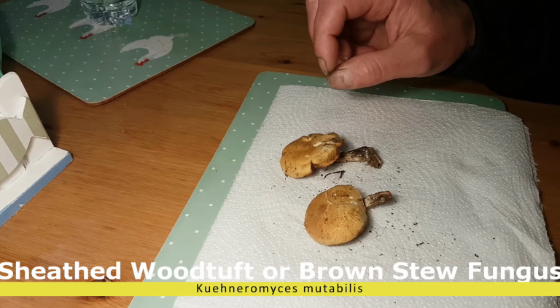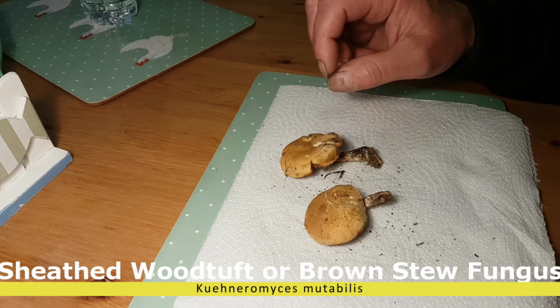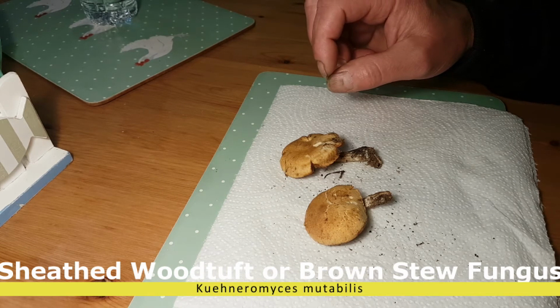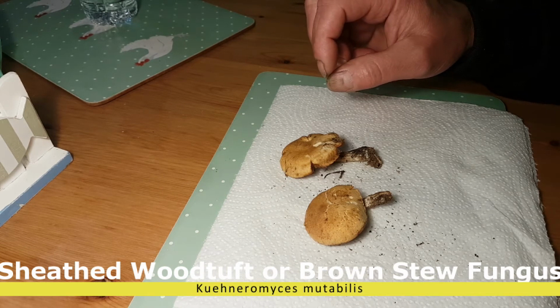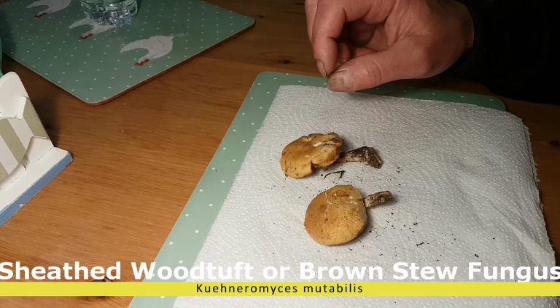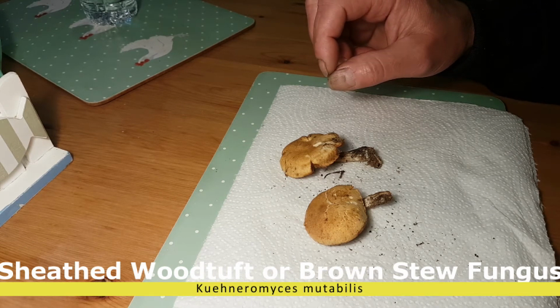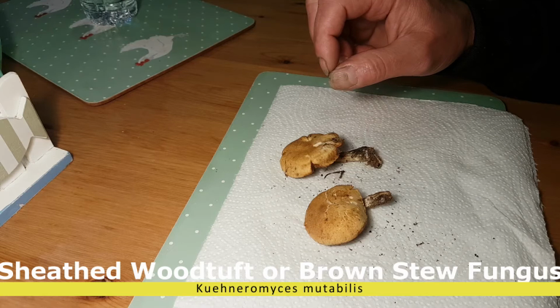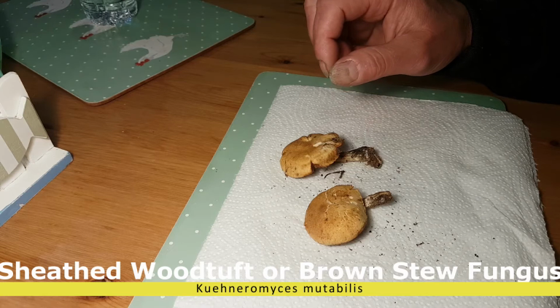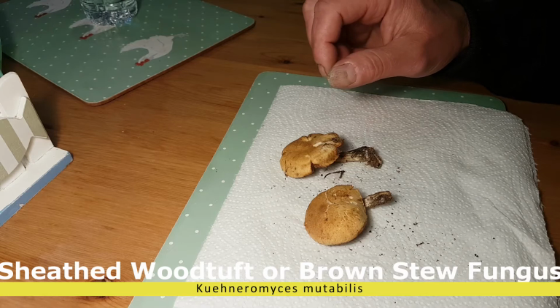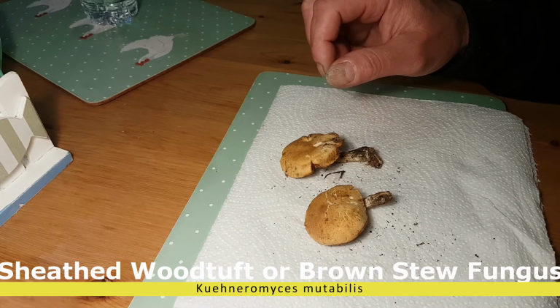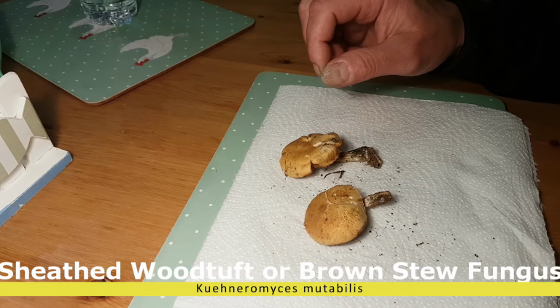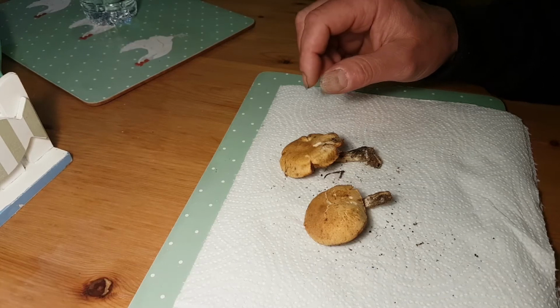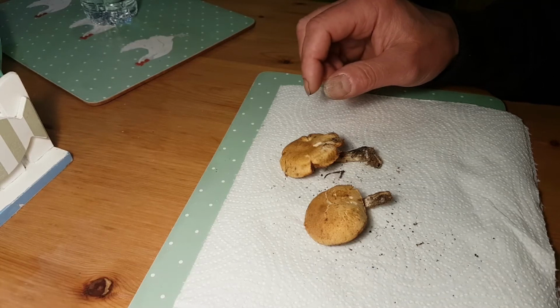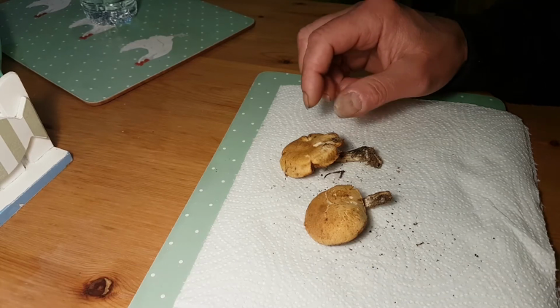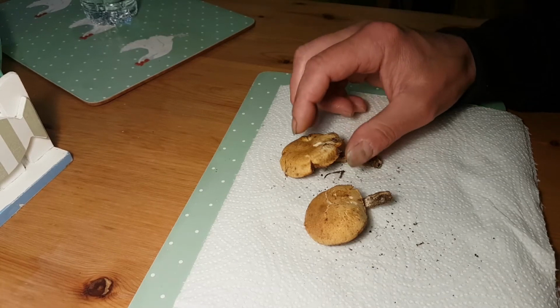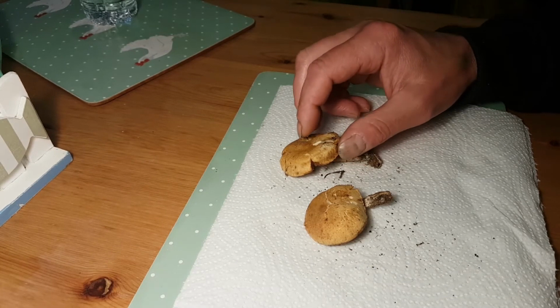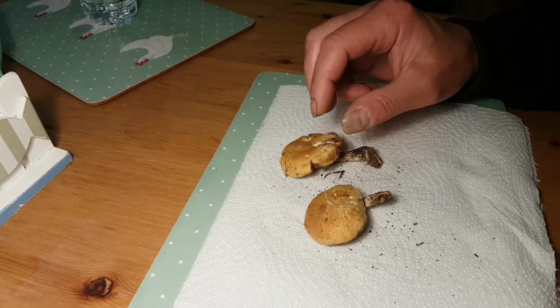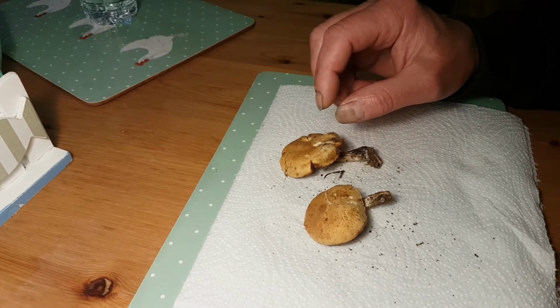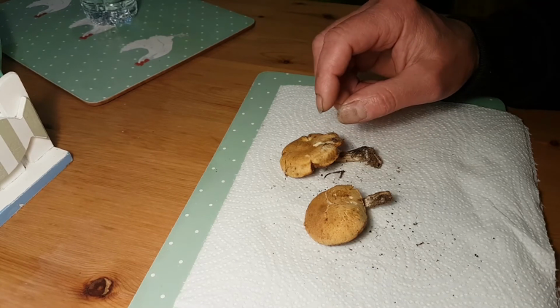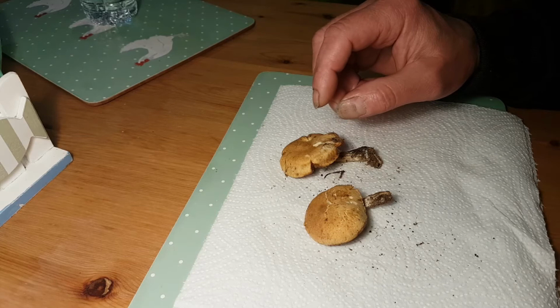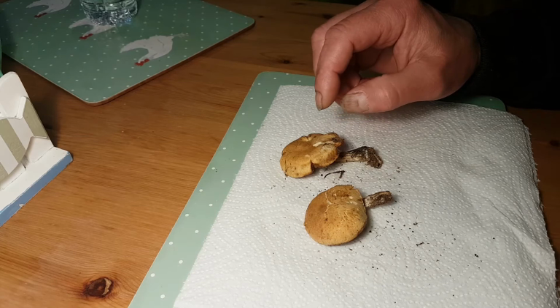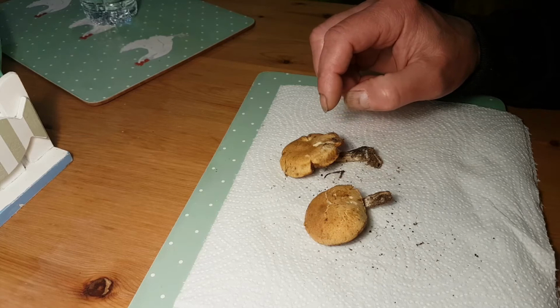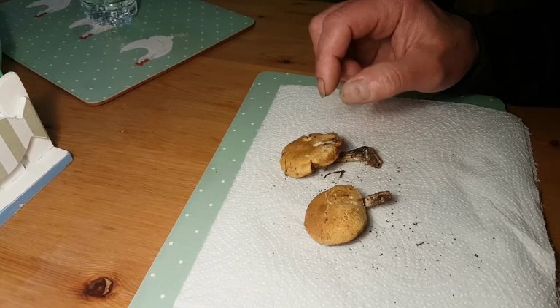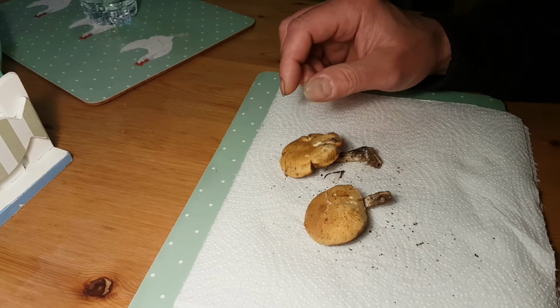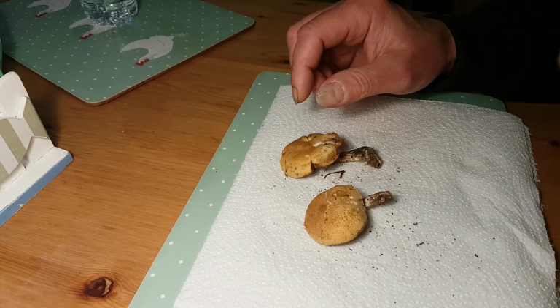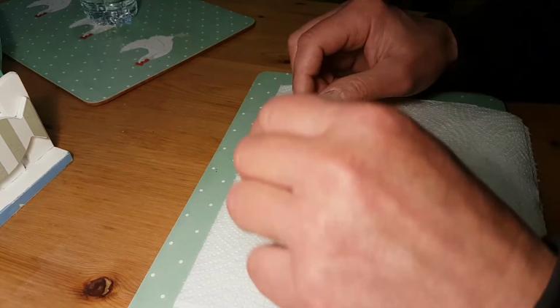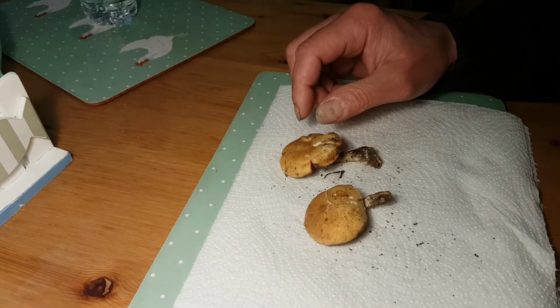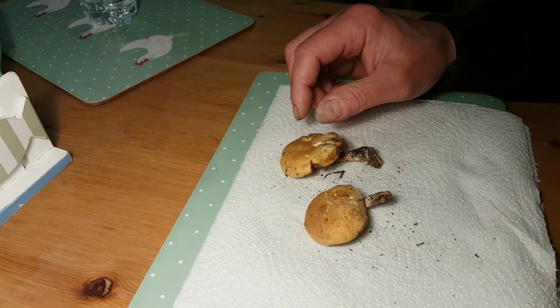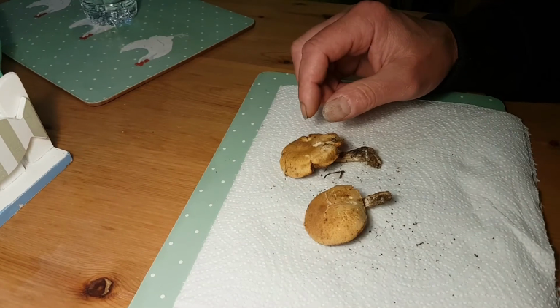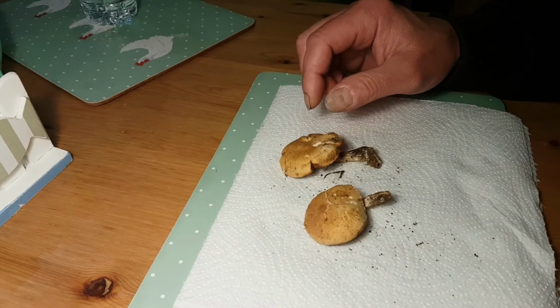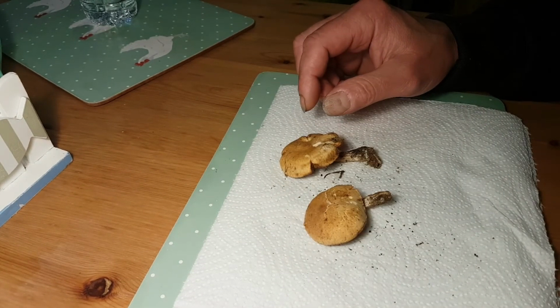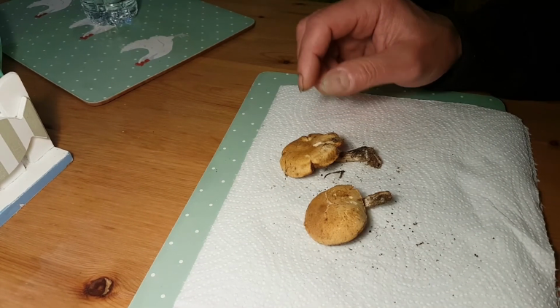And especially with this one and the brown stew fungus, there is hardly any difference.